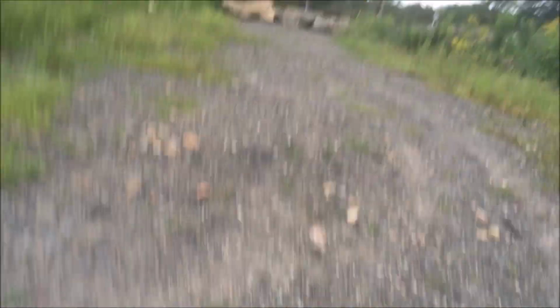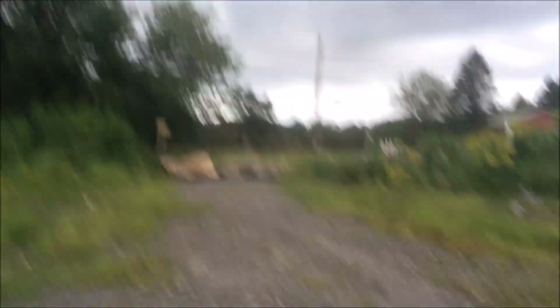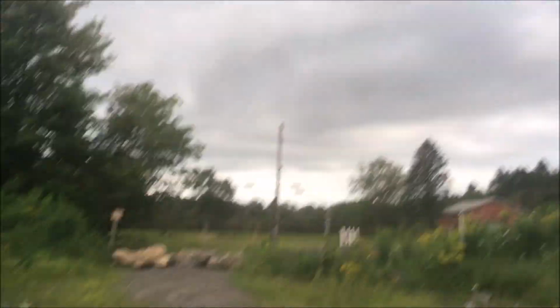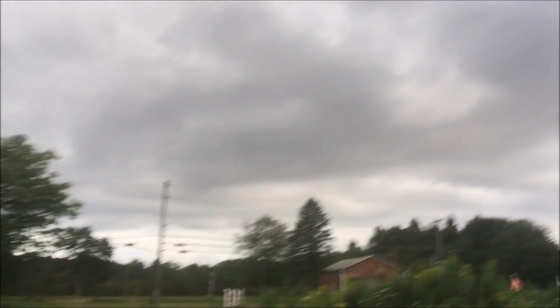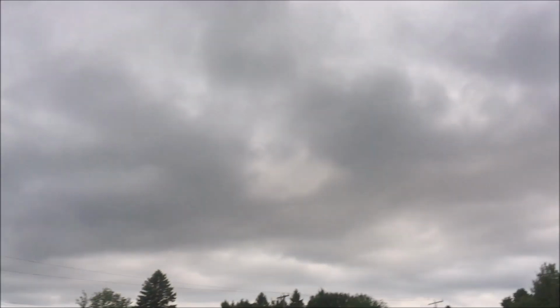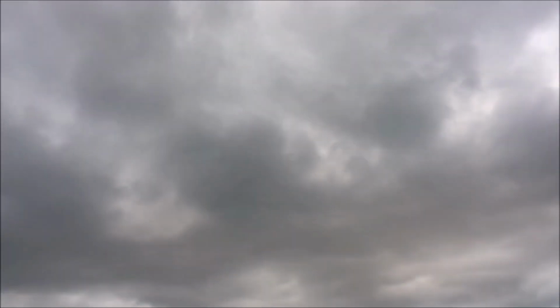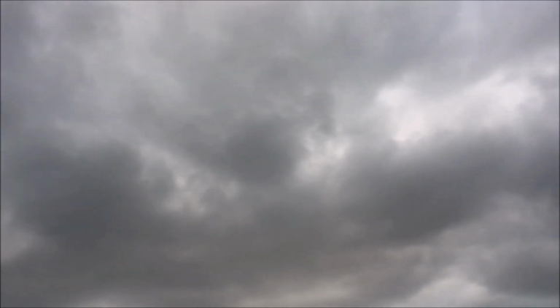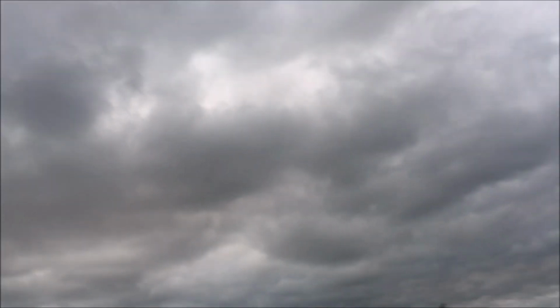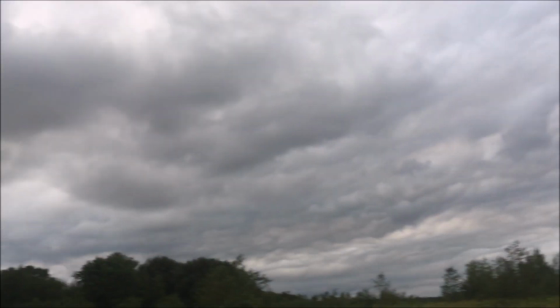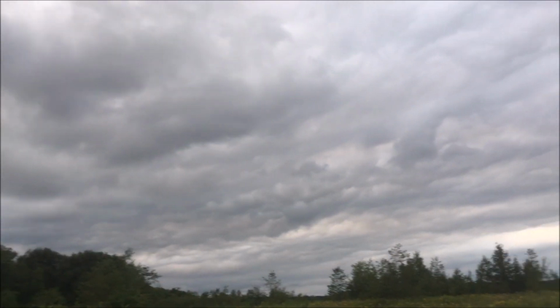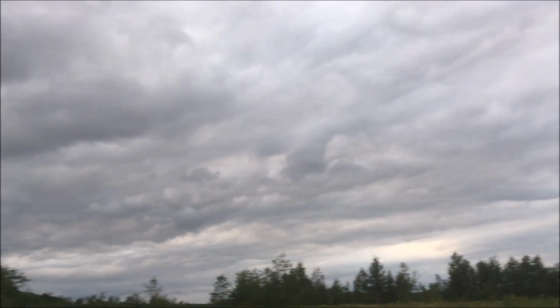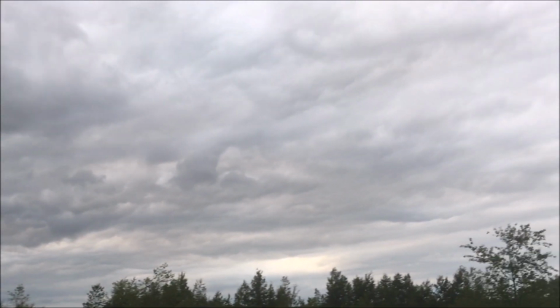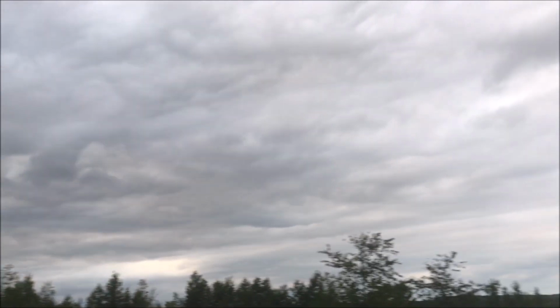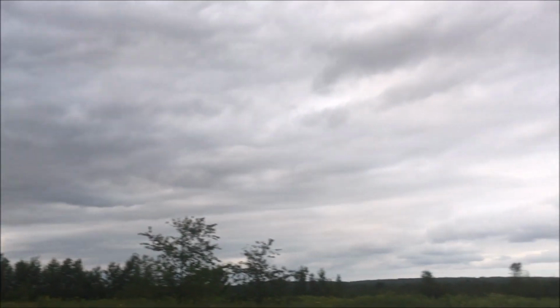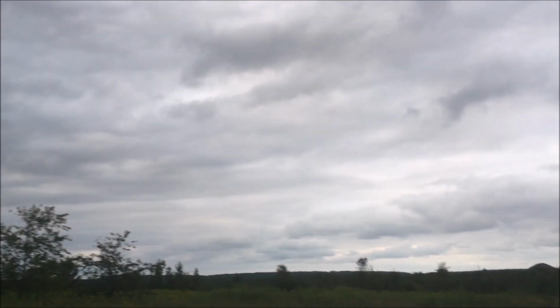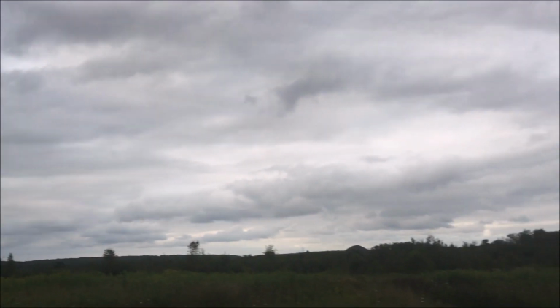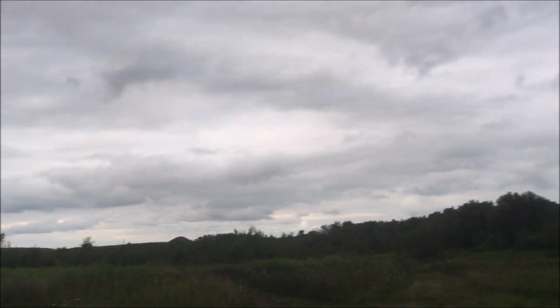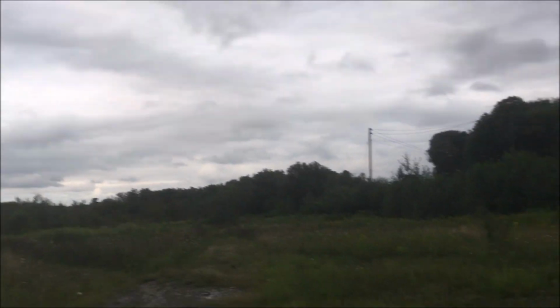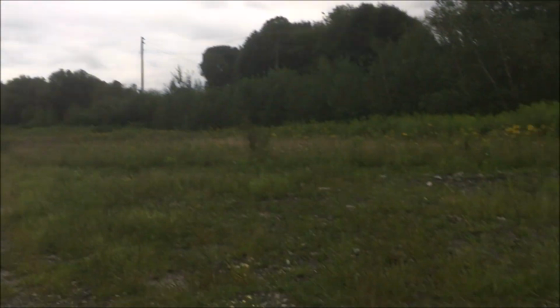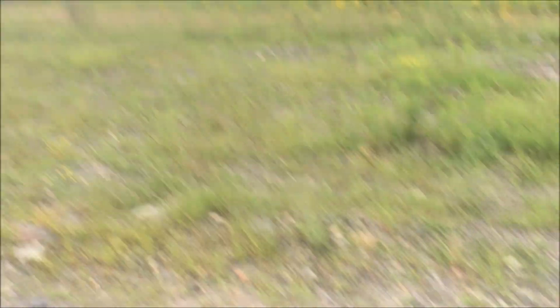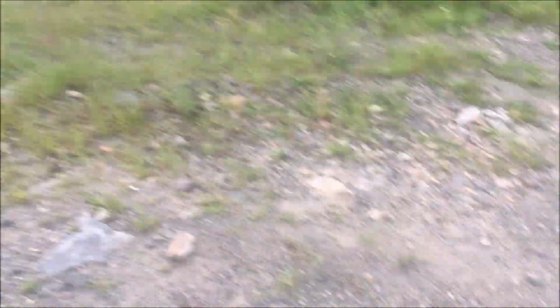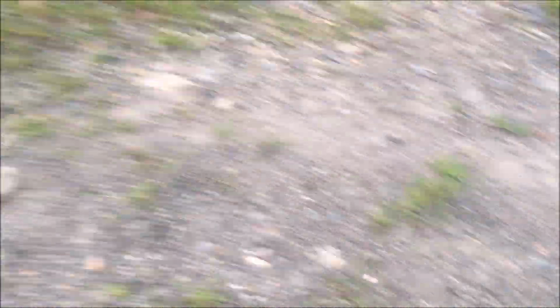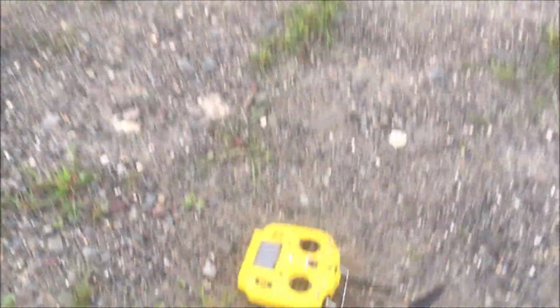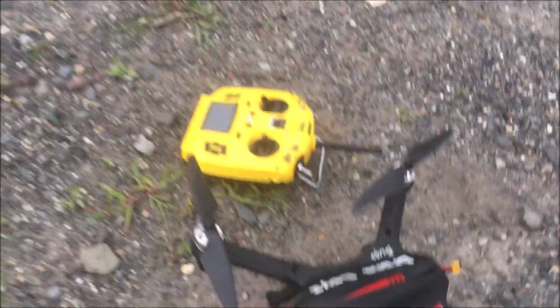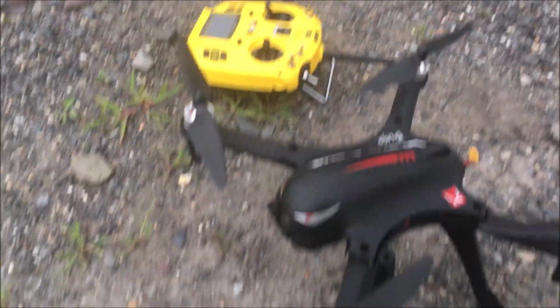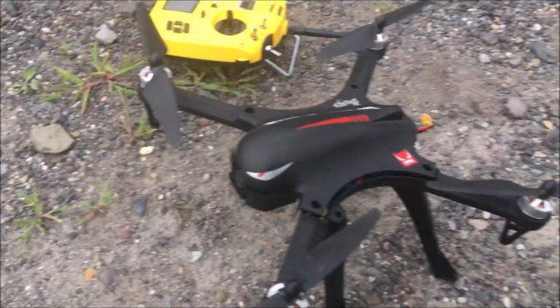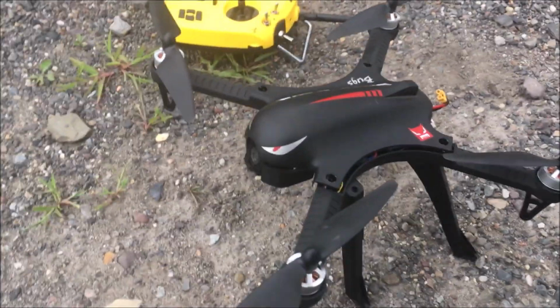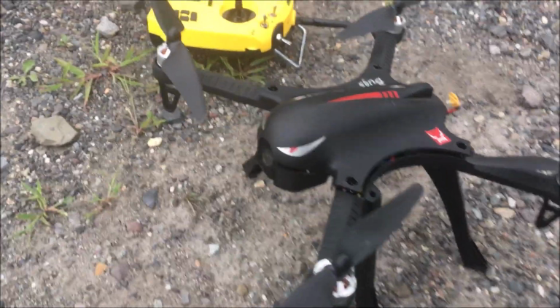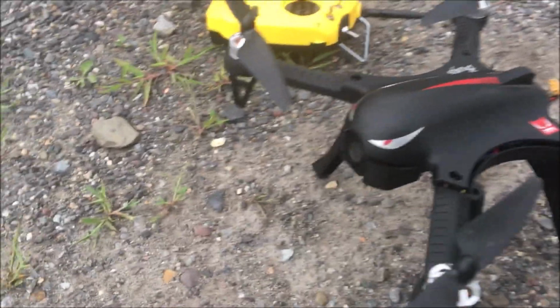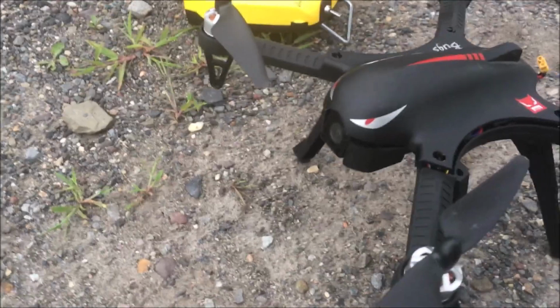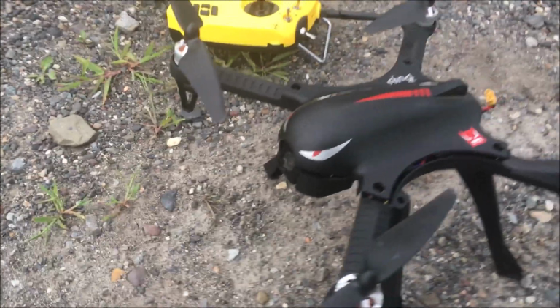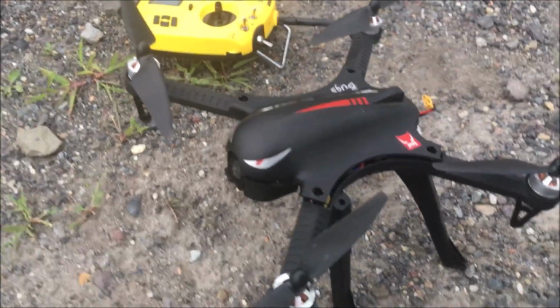It is very, very cloudy out. You can see the clouds, so don't take this into consideration — this is the best quality you can get from the Firefly on a very cloudy day when it's about ready to rain.